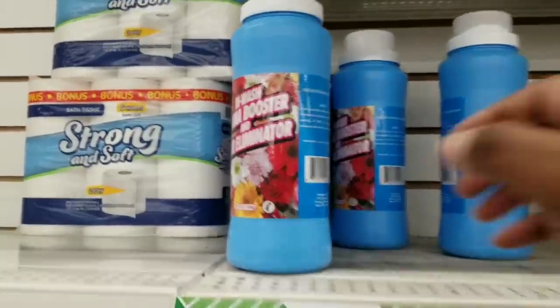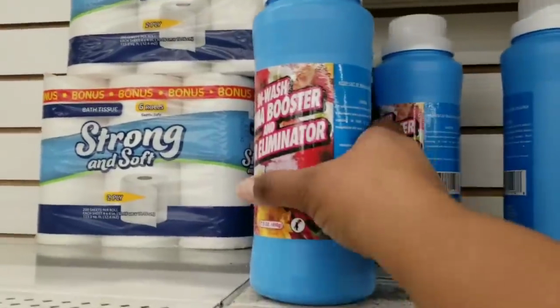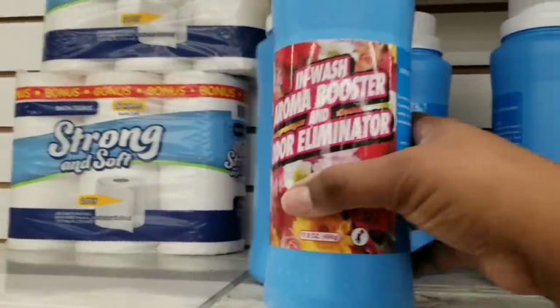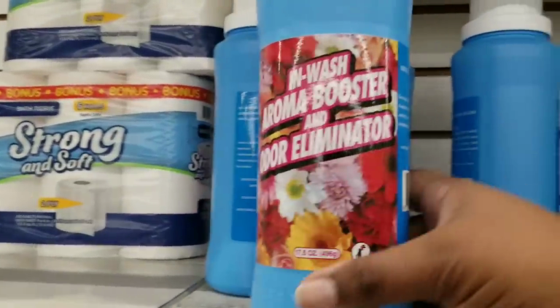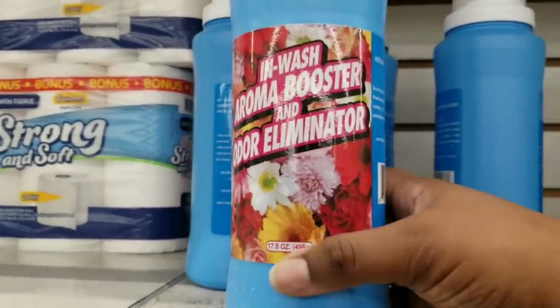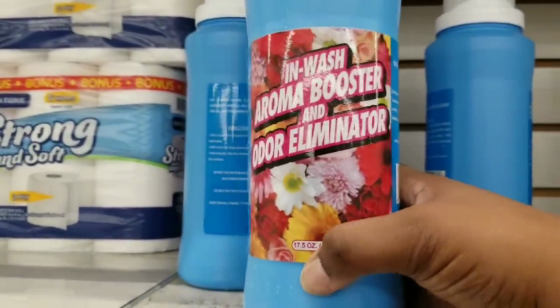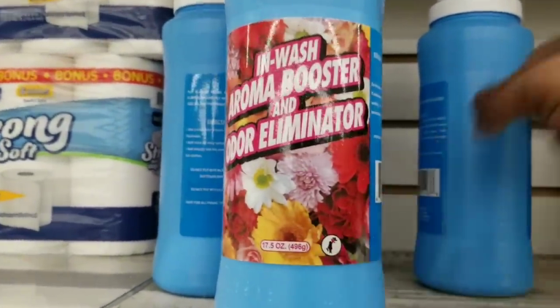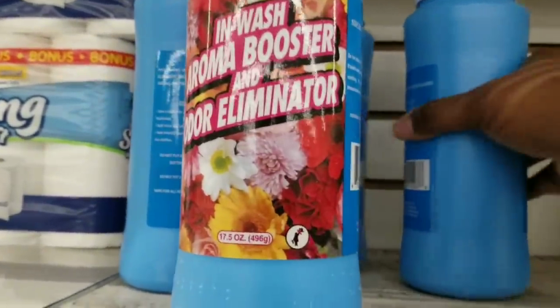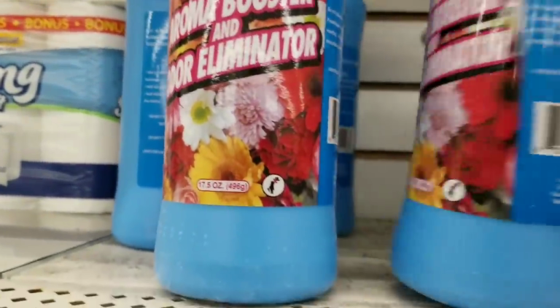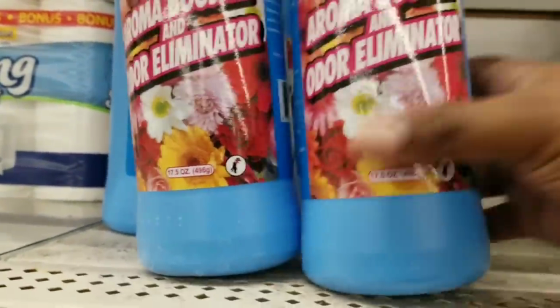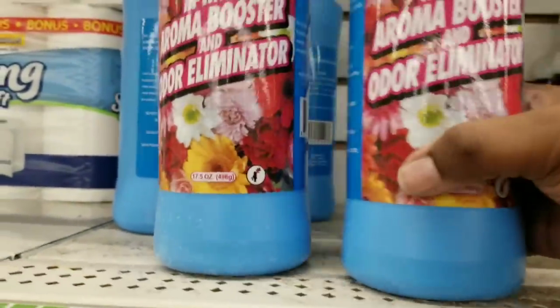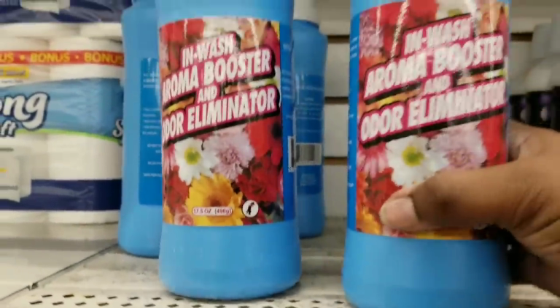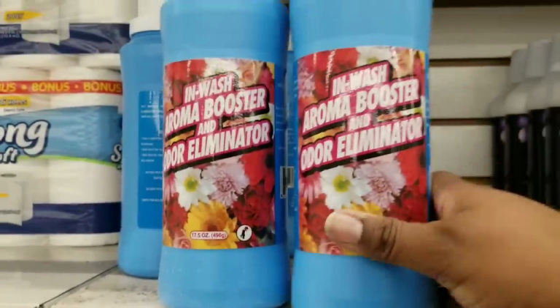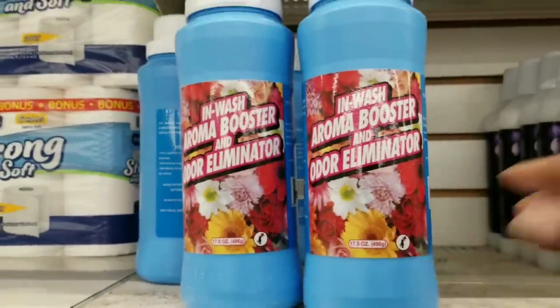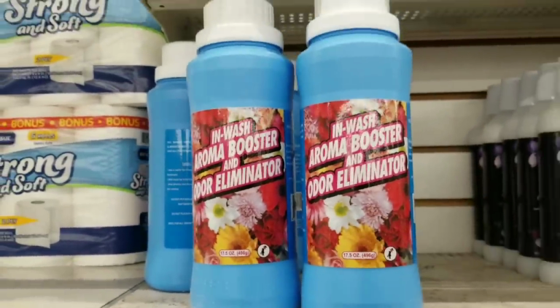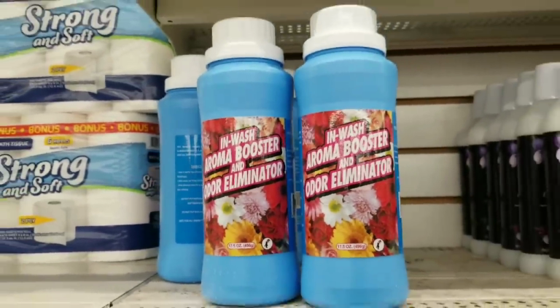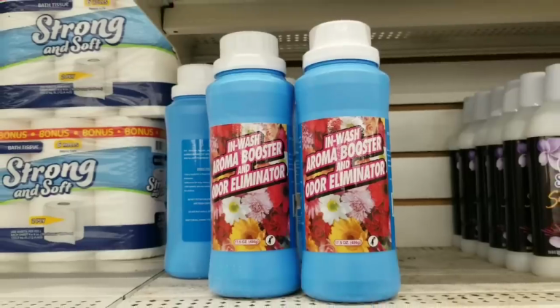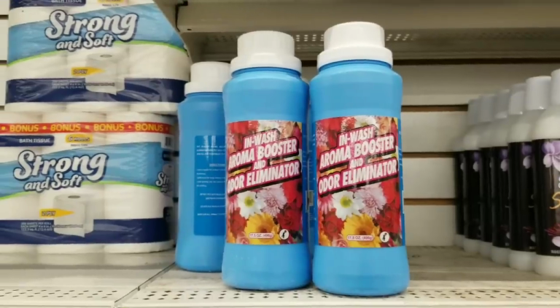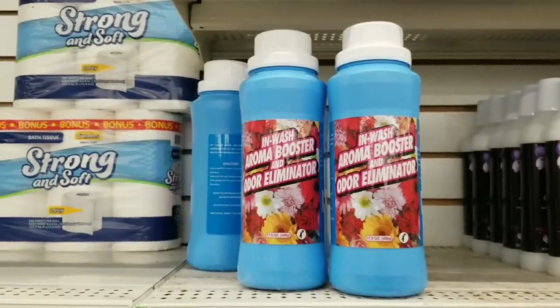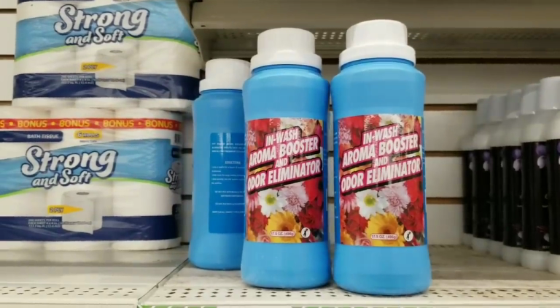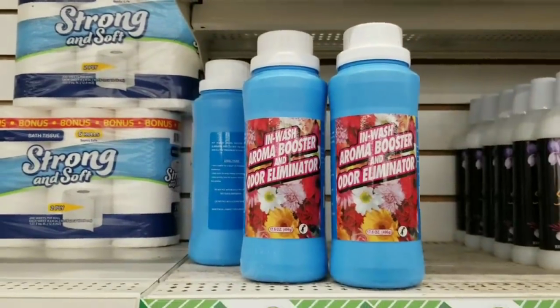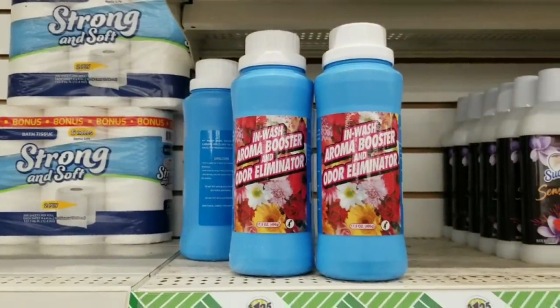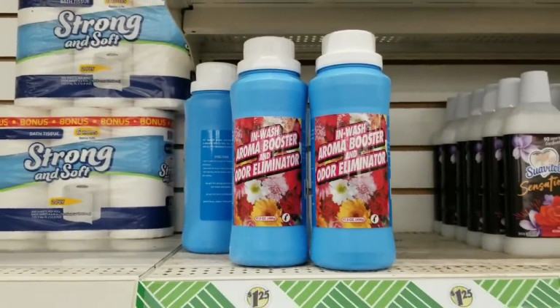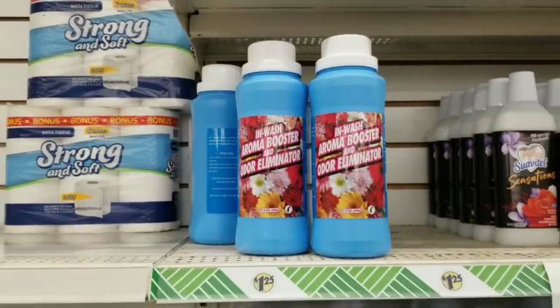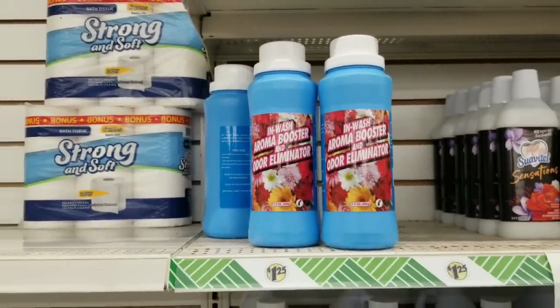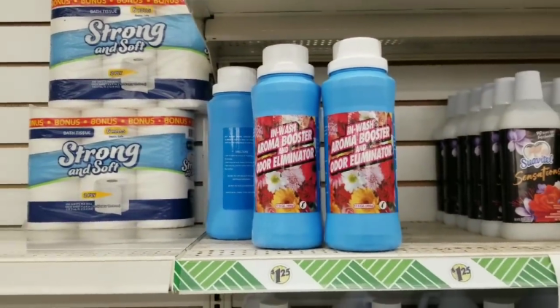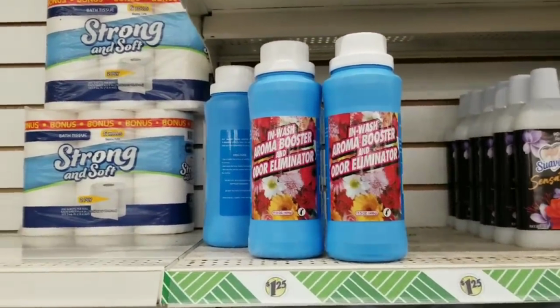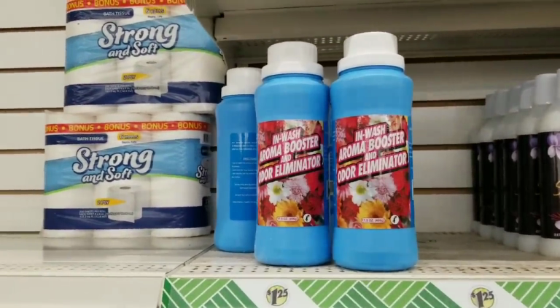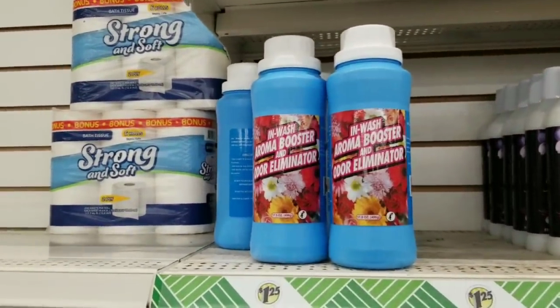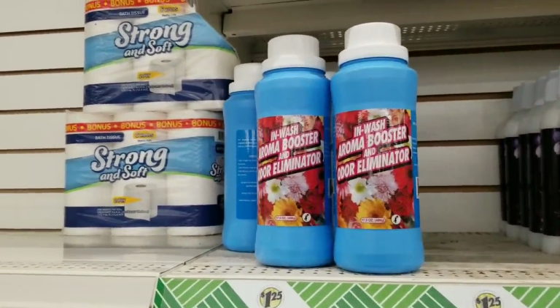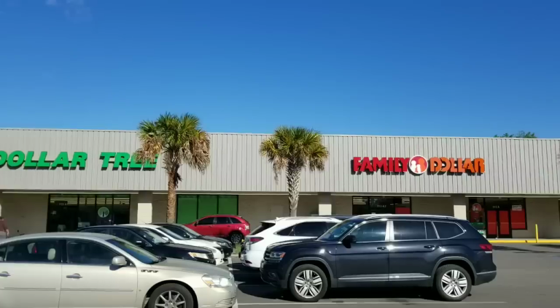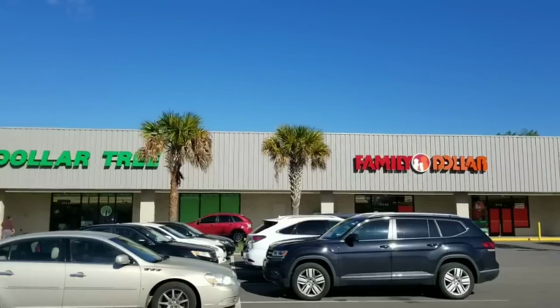Once again, they're making their shelf appearance — these disappeared for months. I know lots of people have been looking for these in-wash boosters. They smell amazing, so if you see them, grab them while they last.